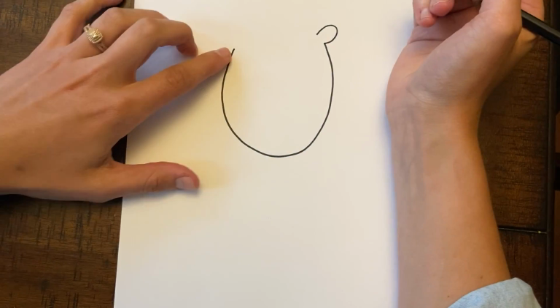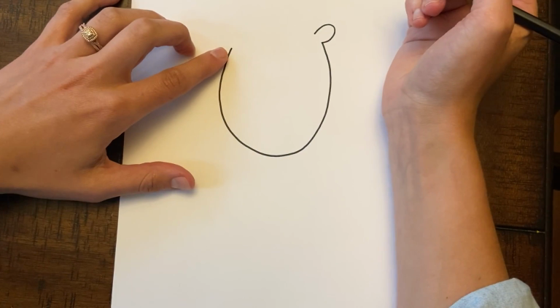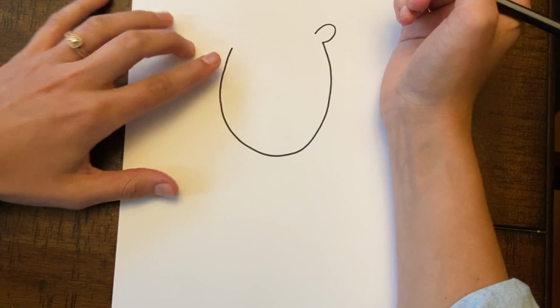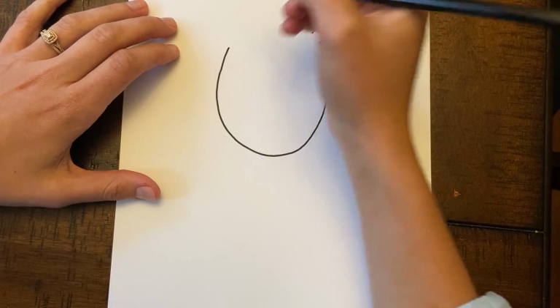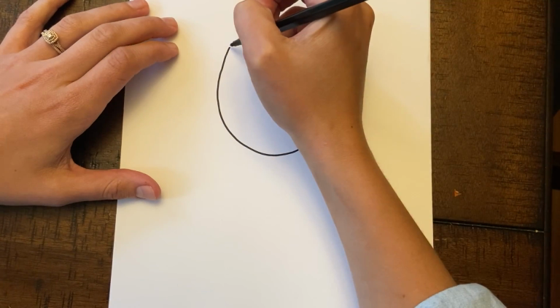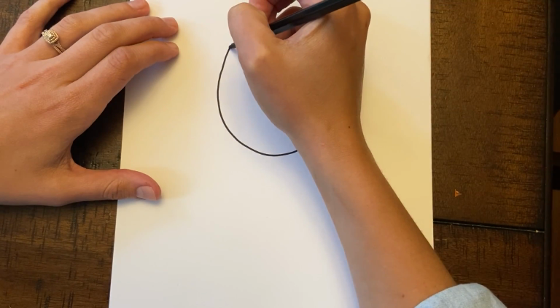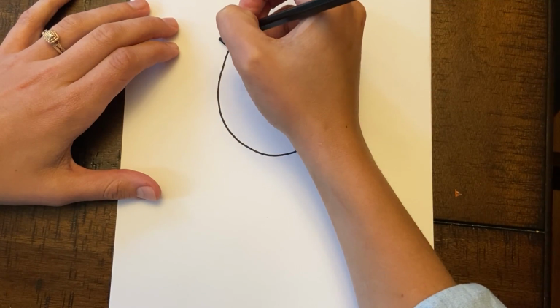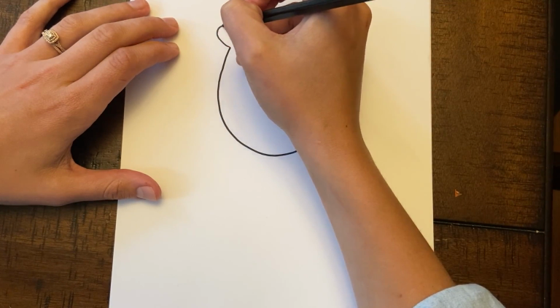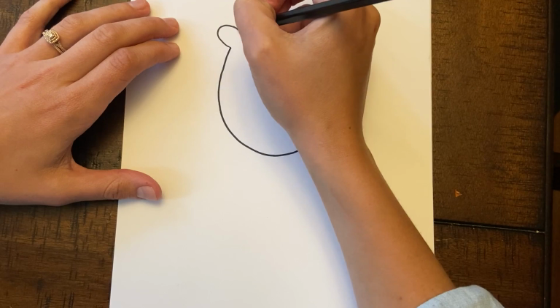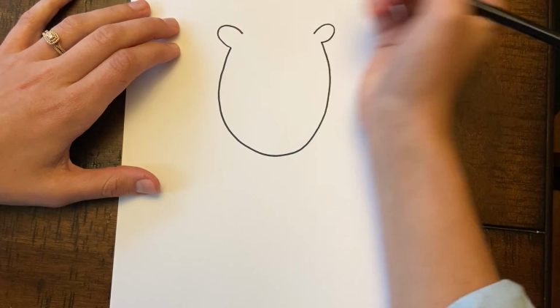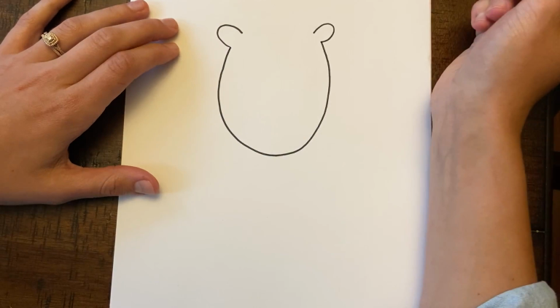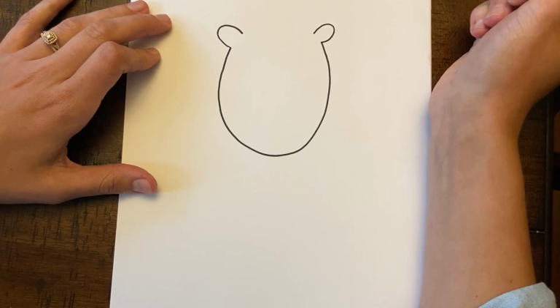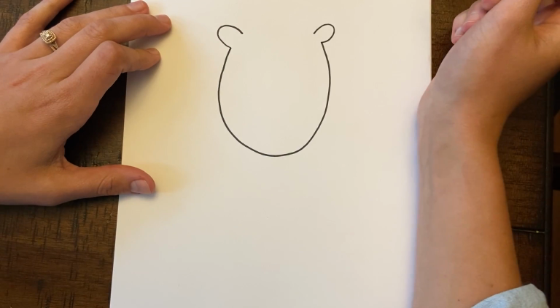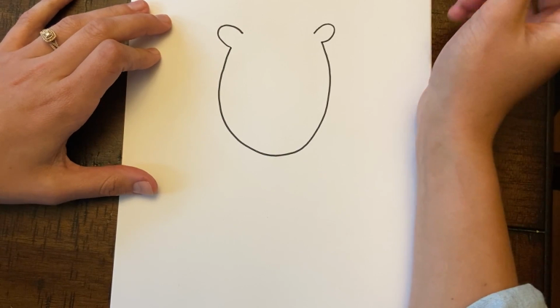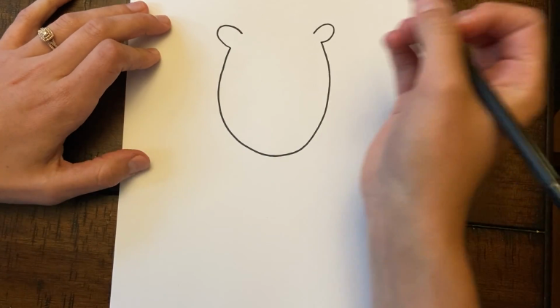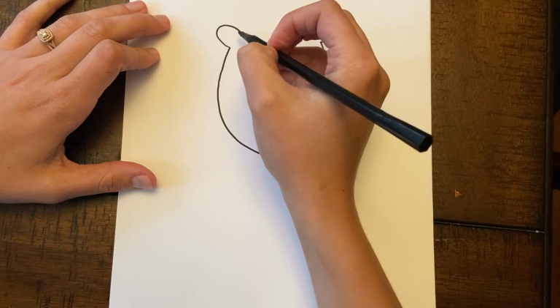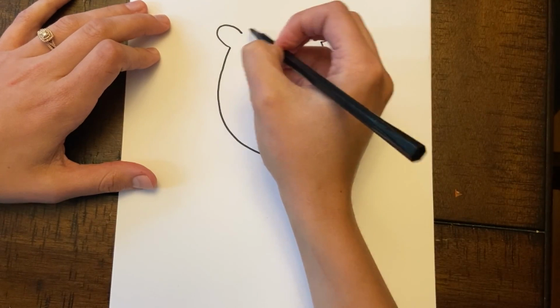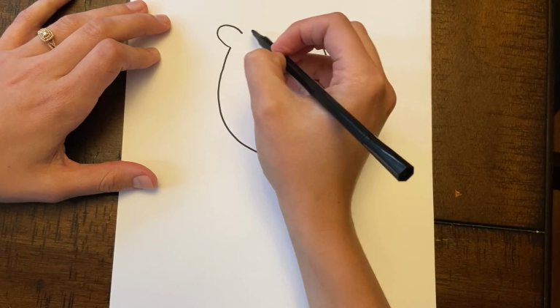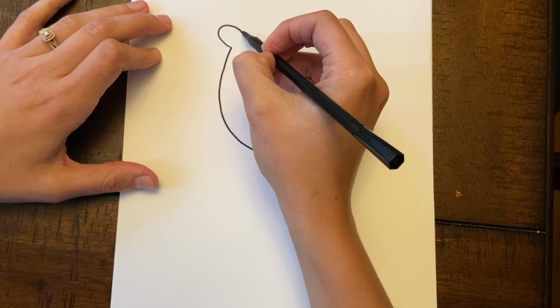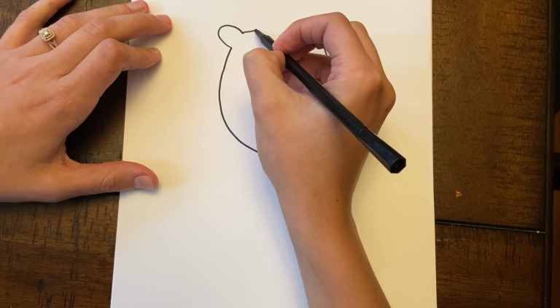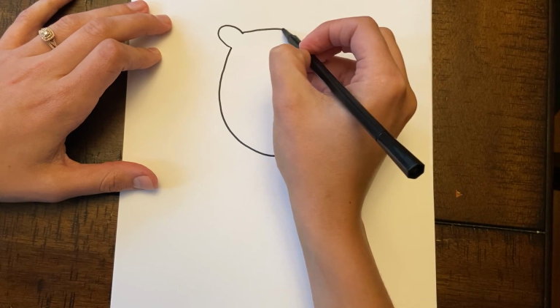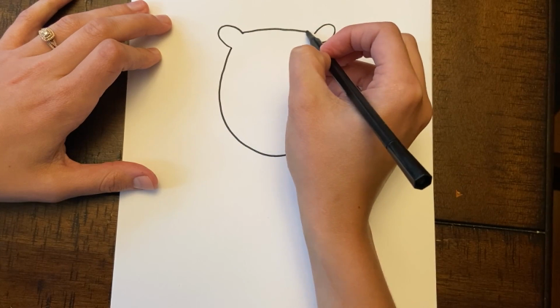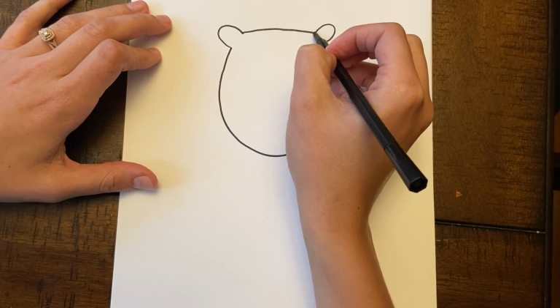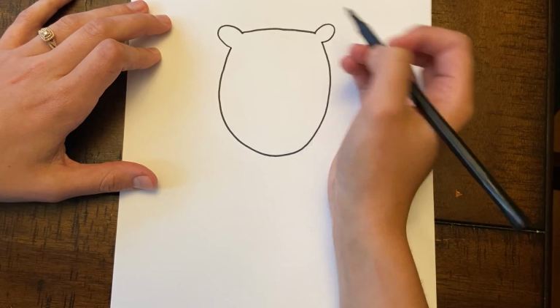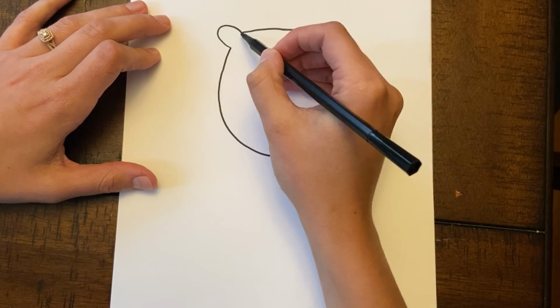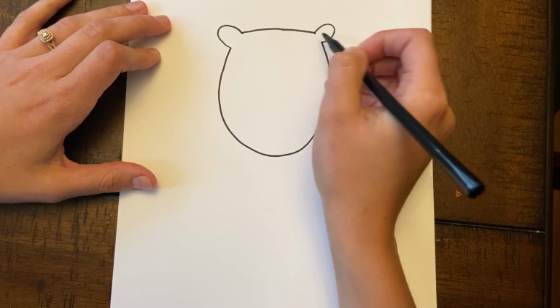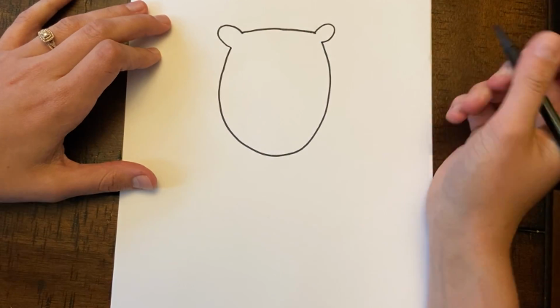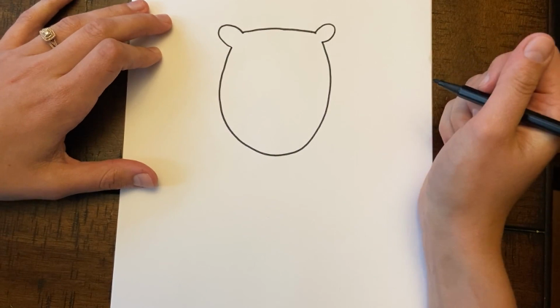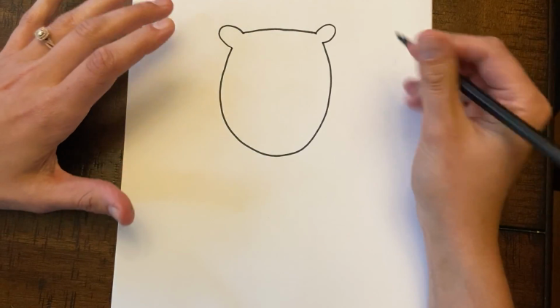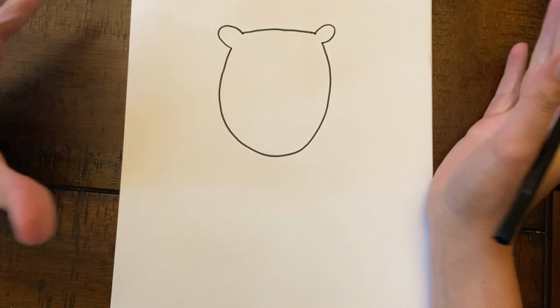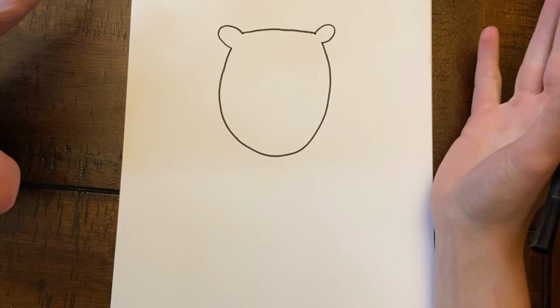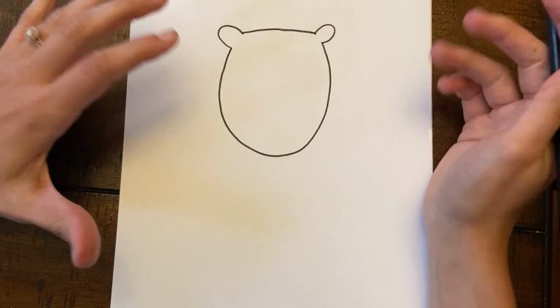So you're gonna go over here on this other side and do another little loop, so it looks like that. Then you're just gonna take your pen and connect the two — one ear to the other ear. And there we already have the face, friends.